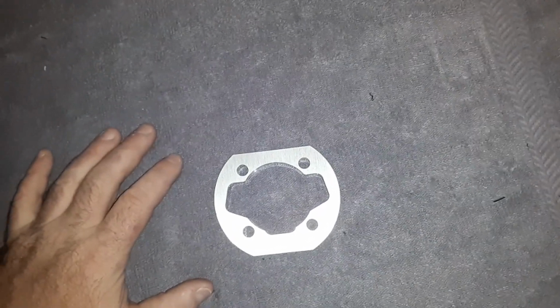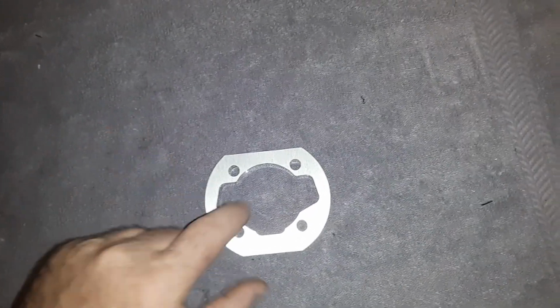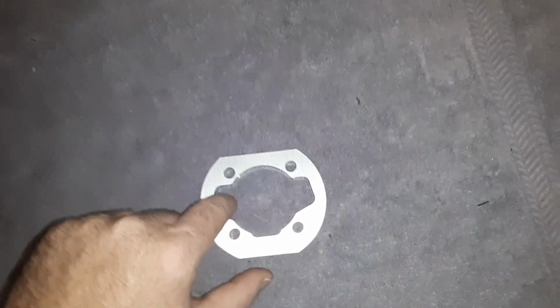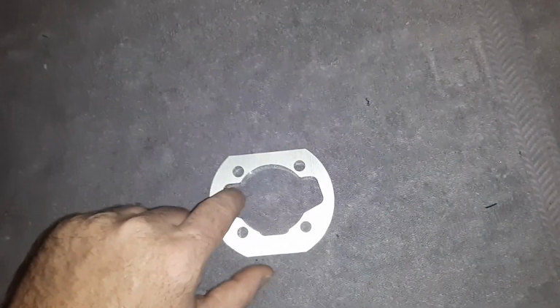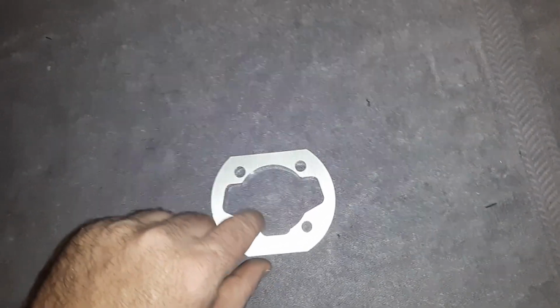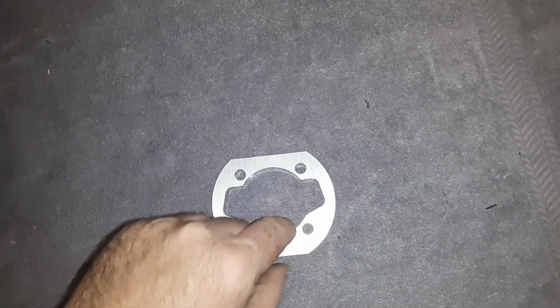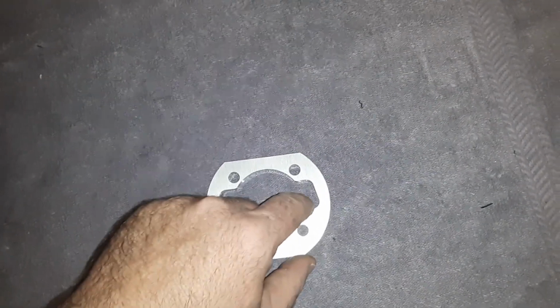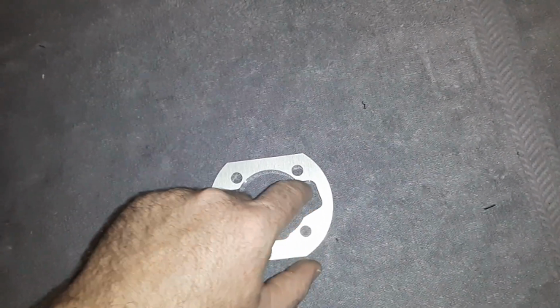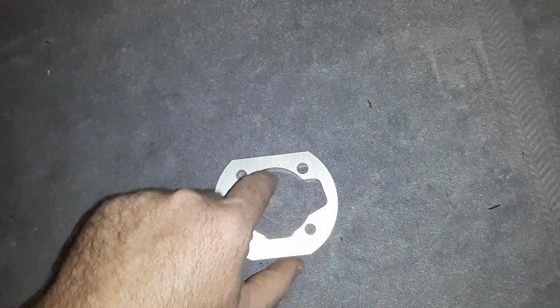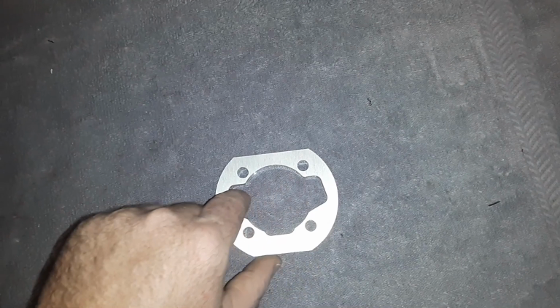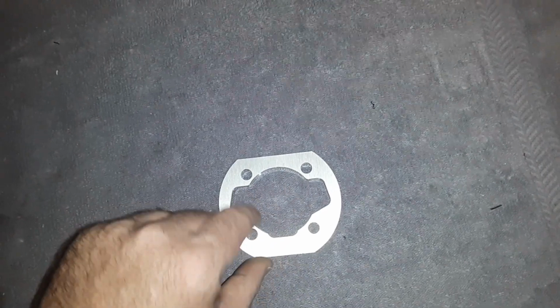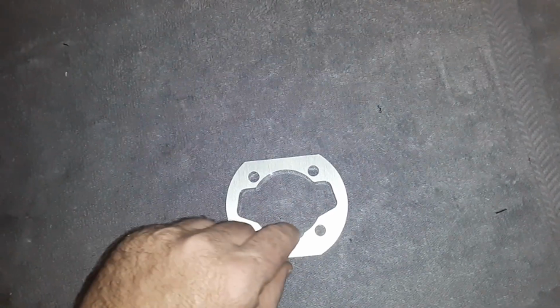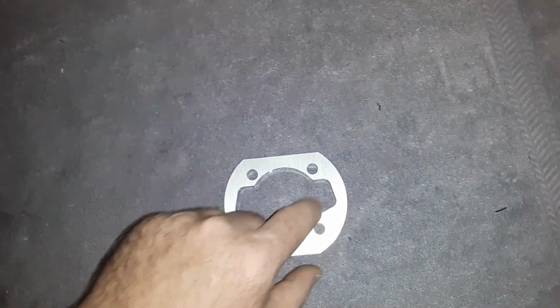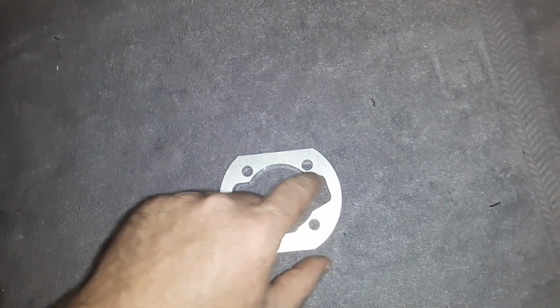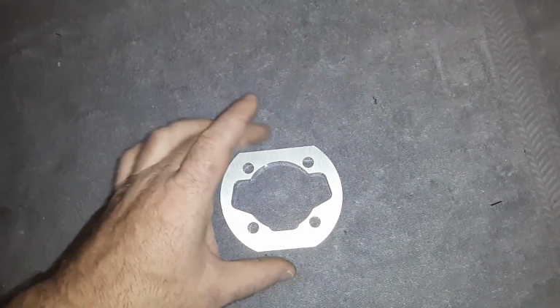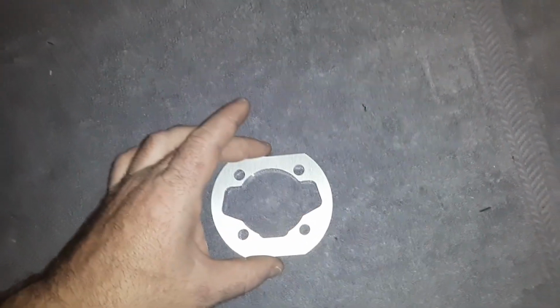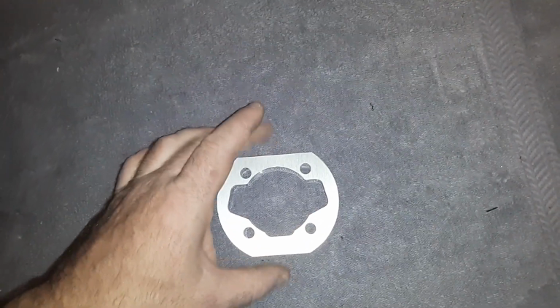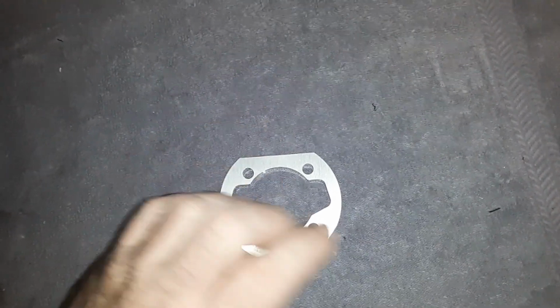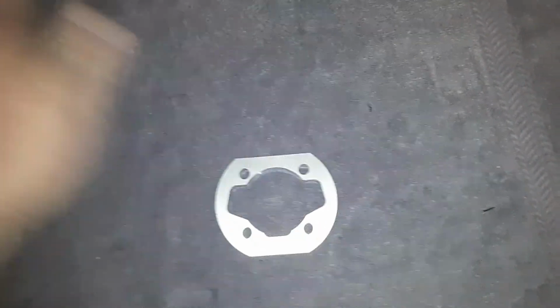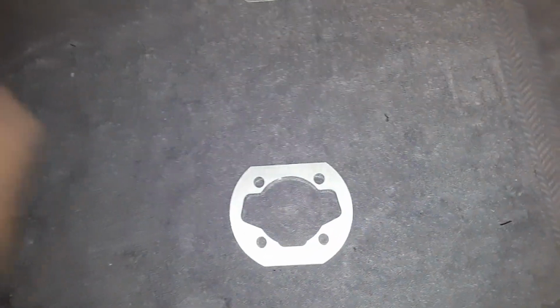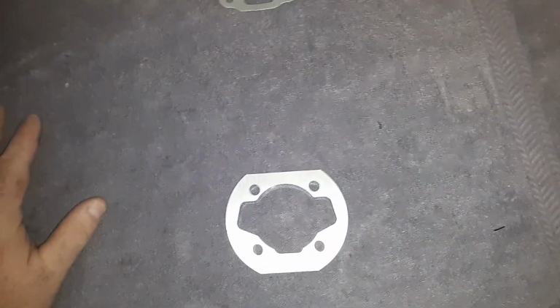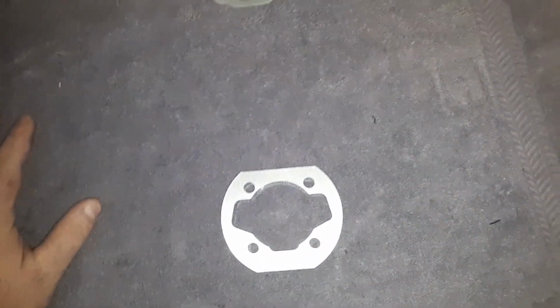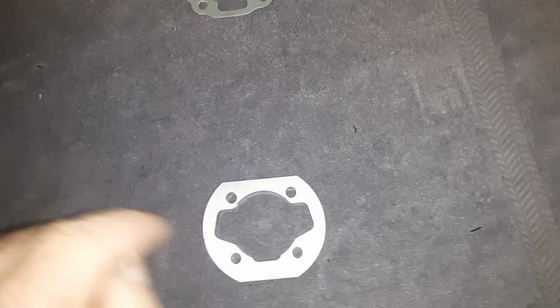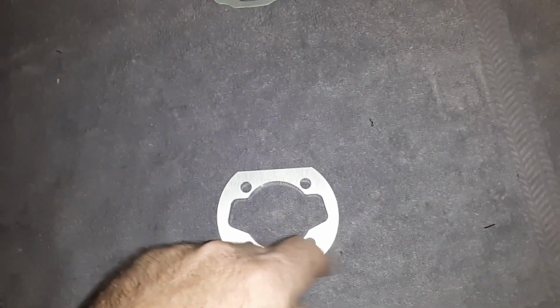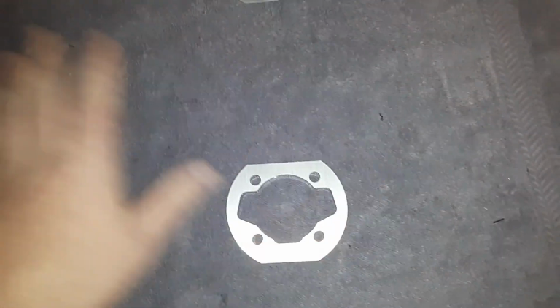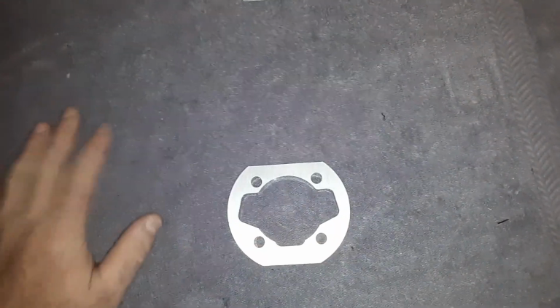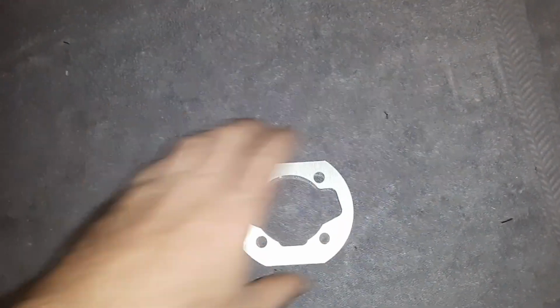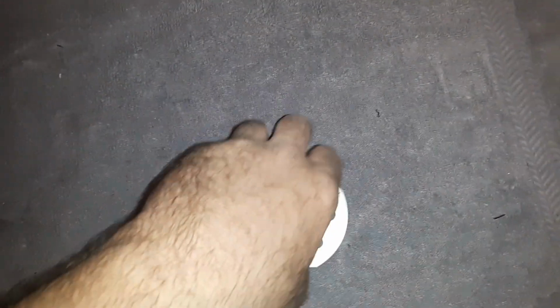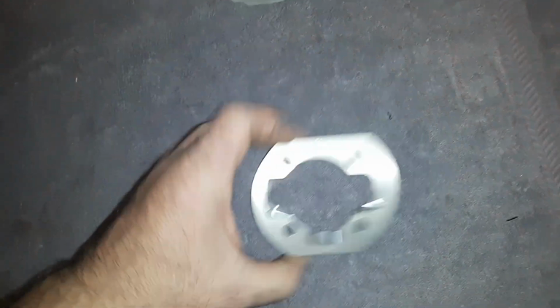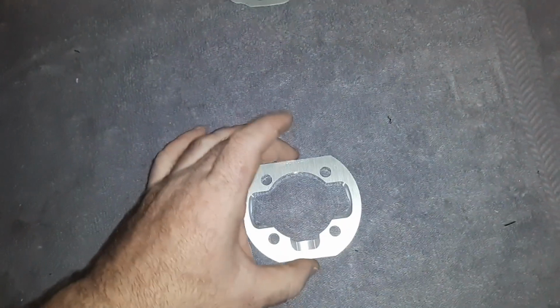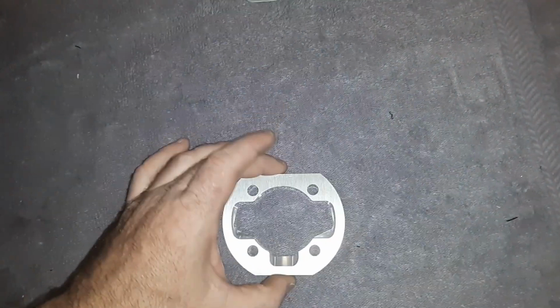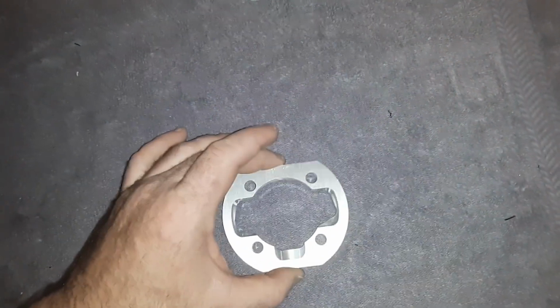Basically you want to cut the whole entire pattern of that head gasket inside there and just cut it right out, right down through, straight through.